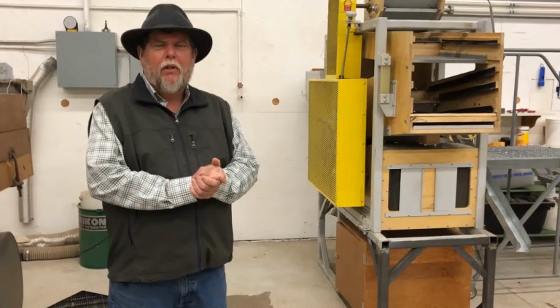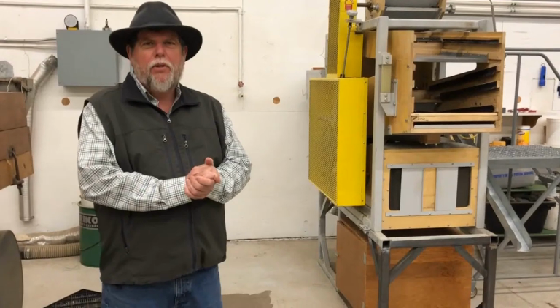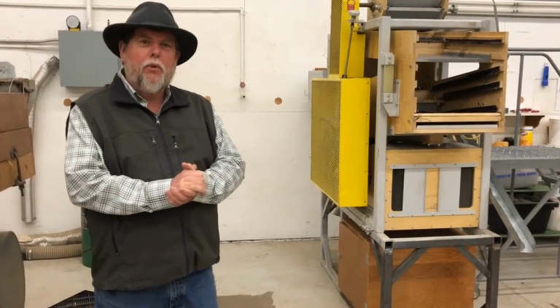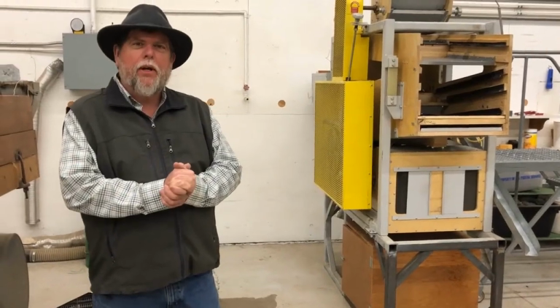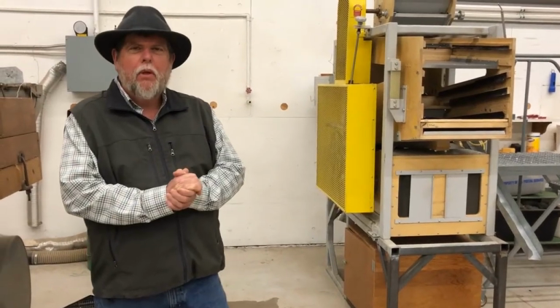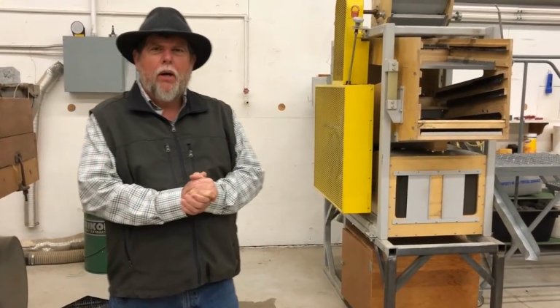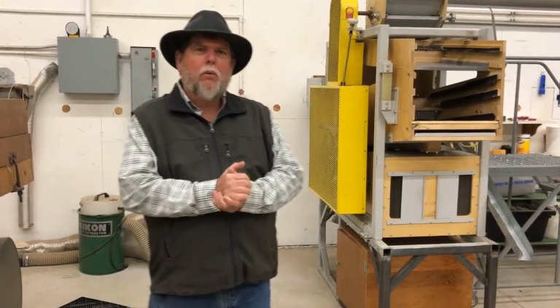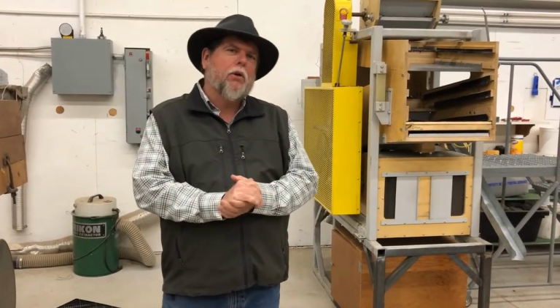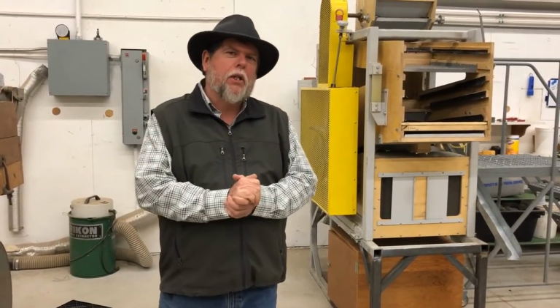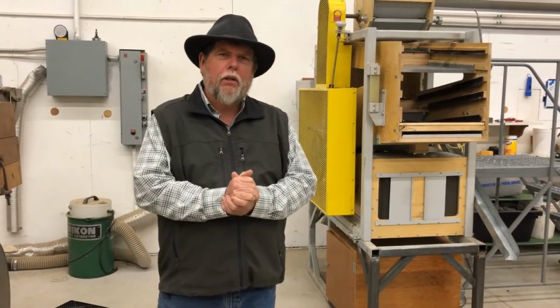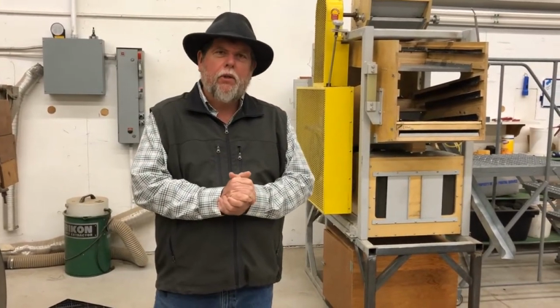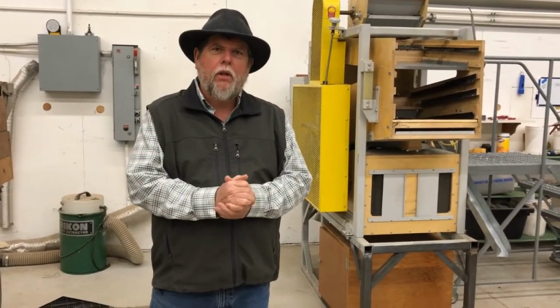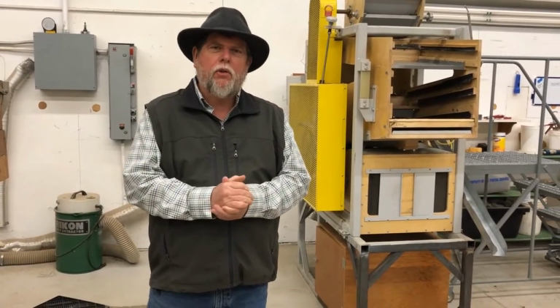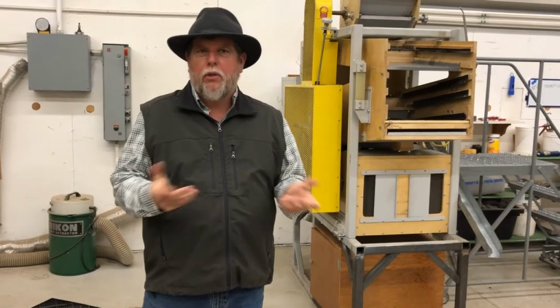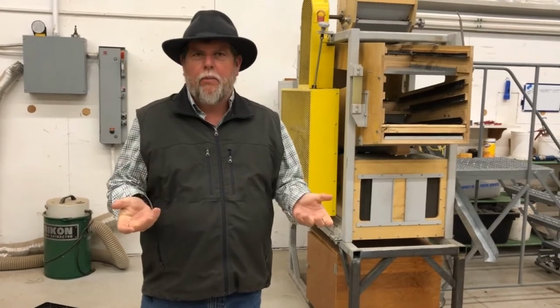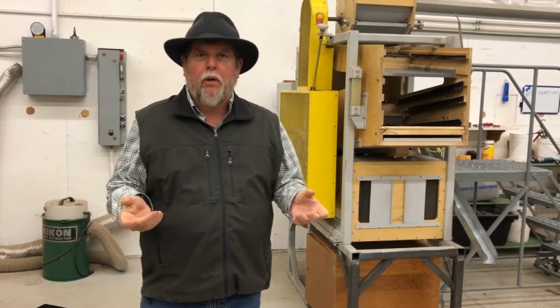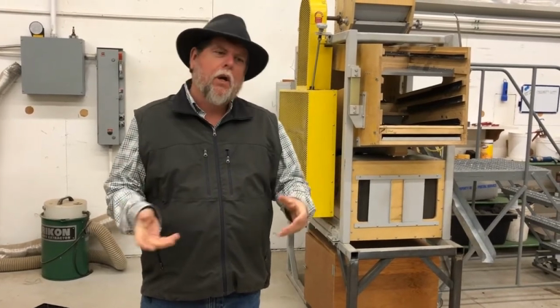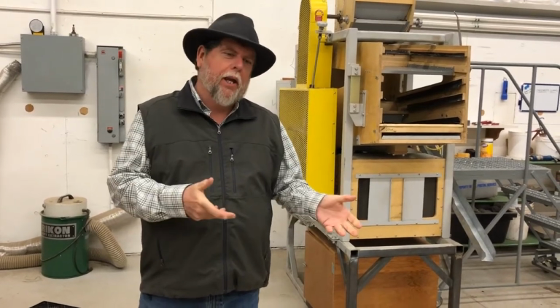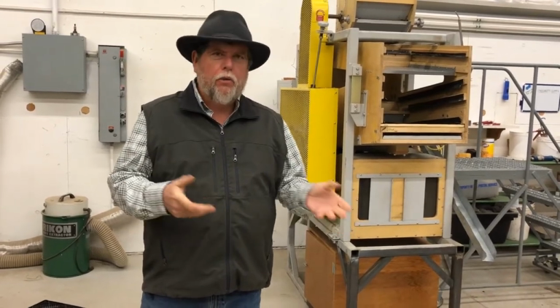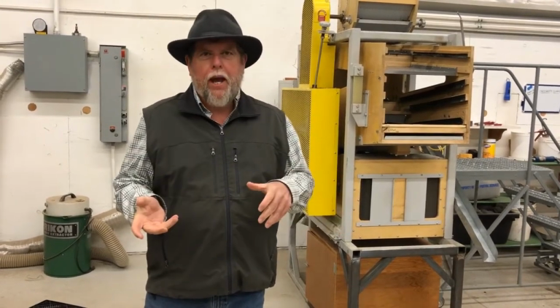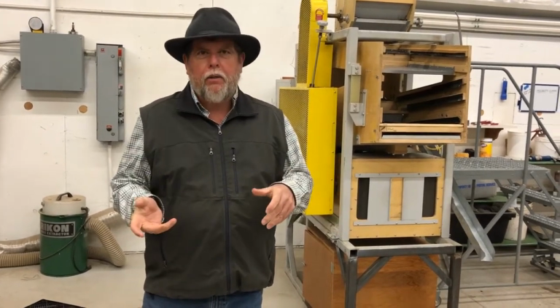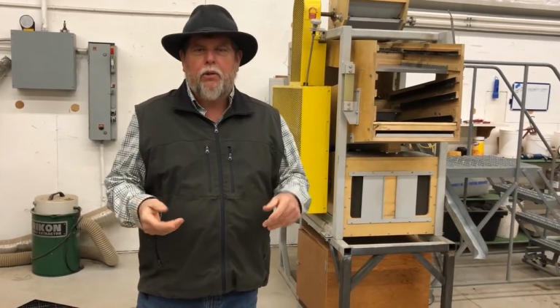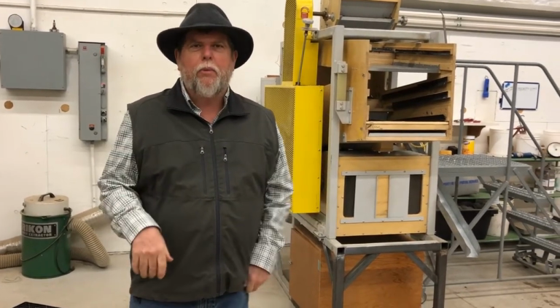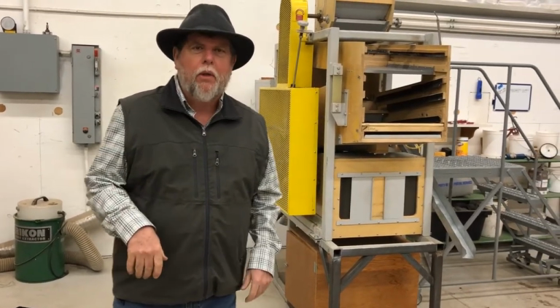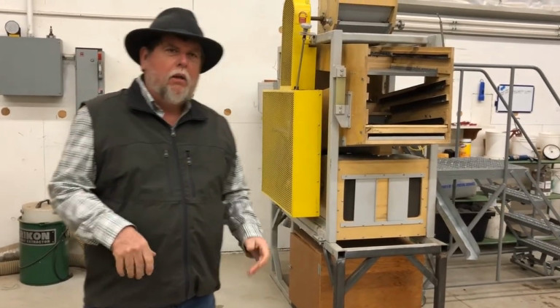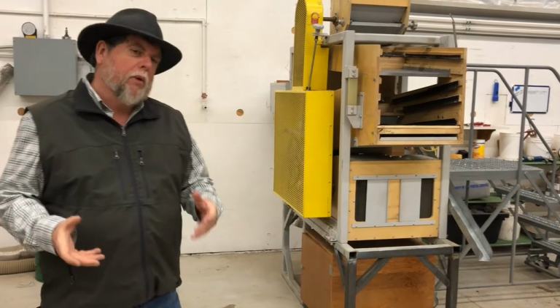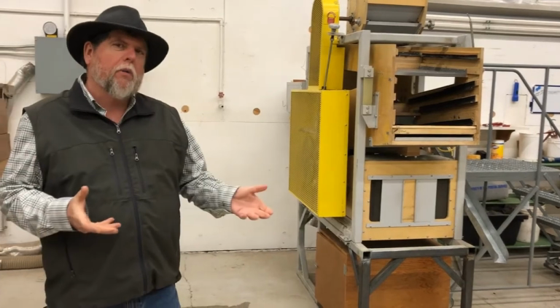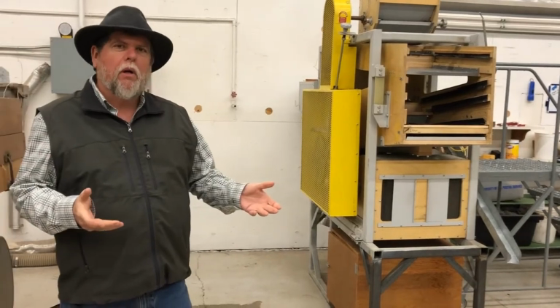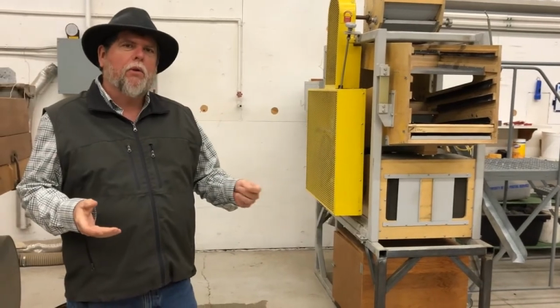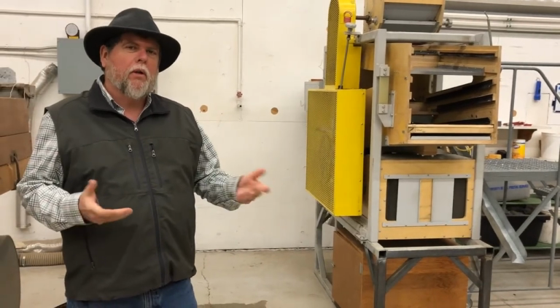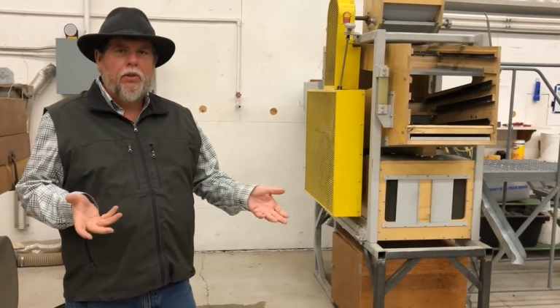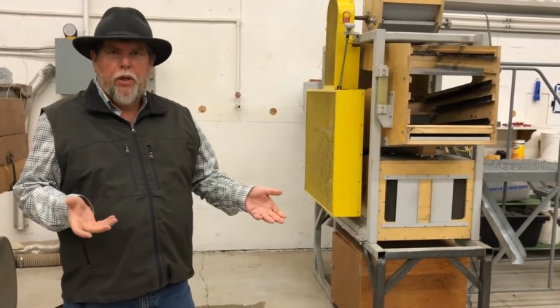Hello, this is Territorial Tom. We're out at our Walker seed cleaning facility, and this is our next installment on our plant-to-packet series we've been doing. We've been following along with our lettuce seed production.